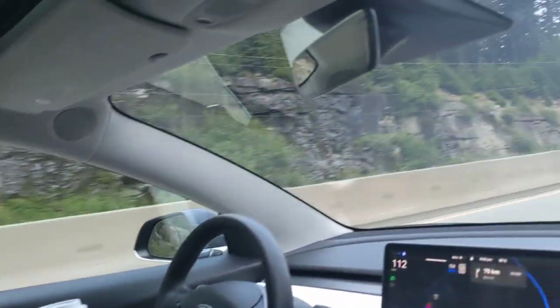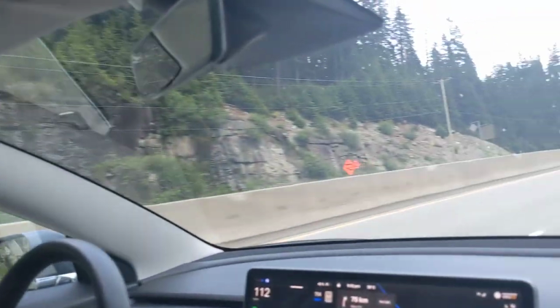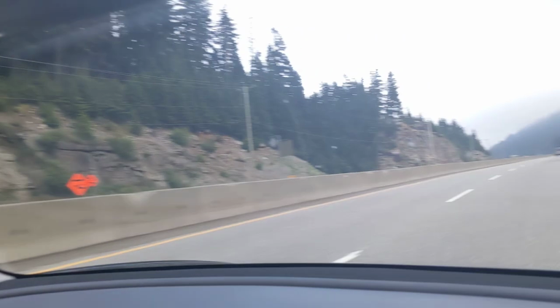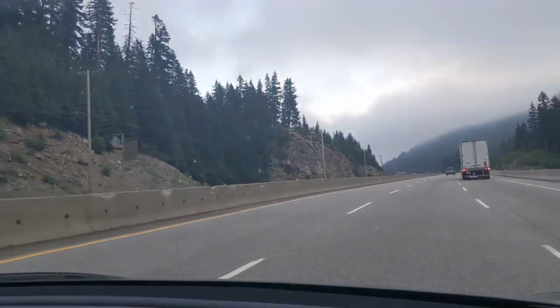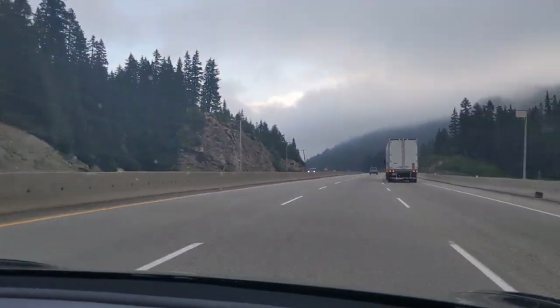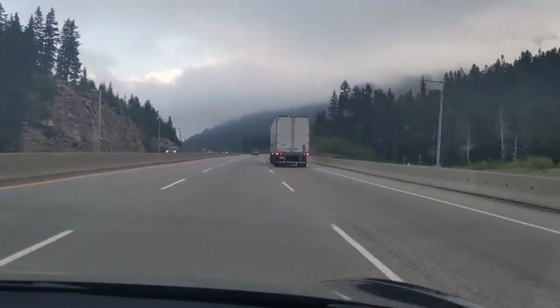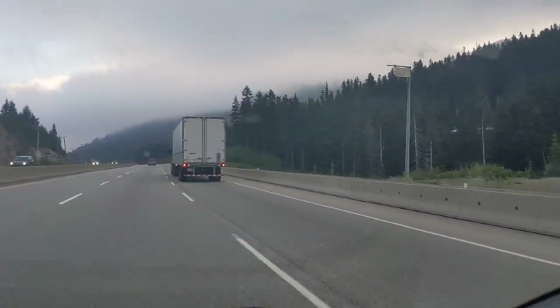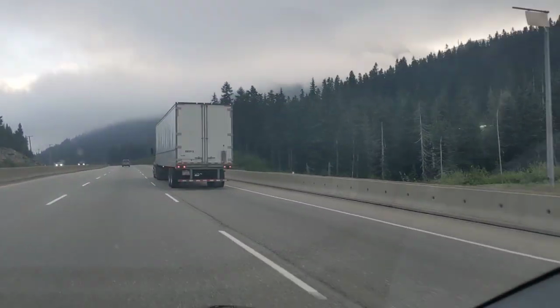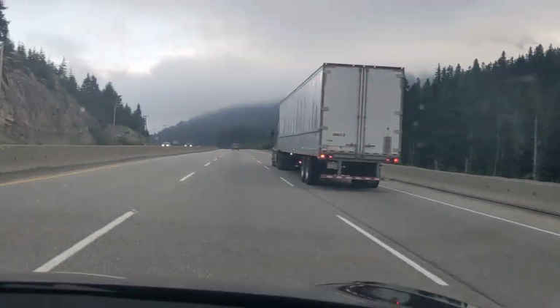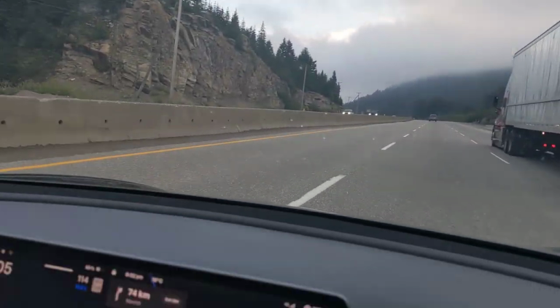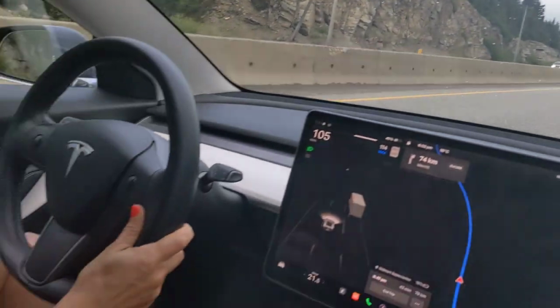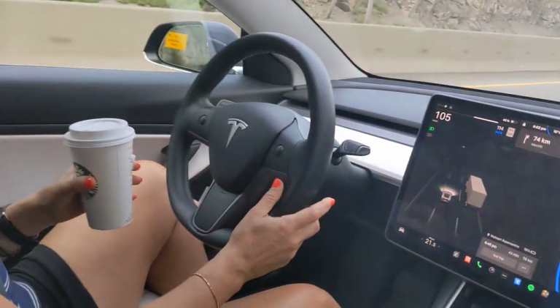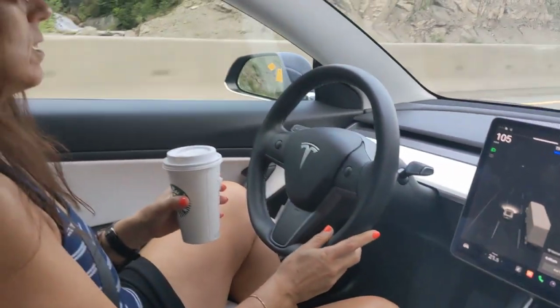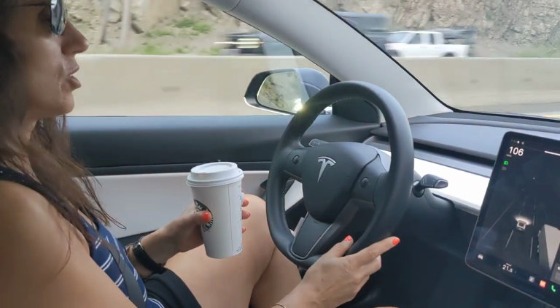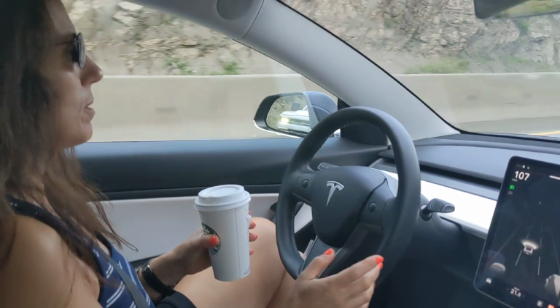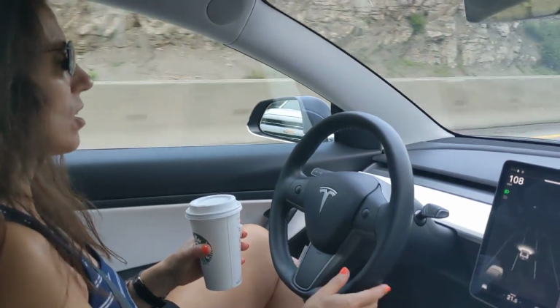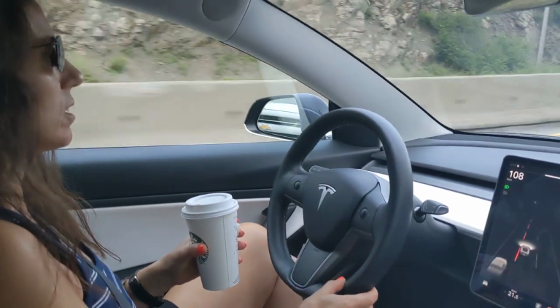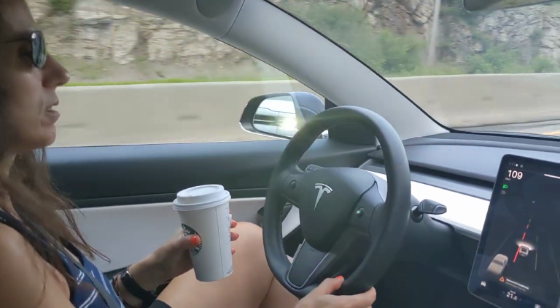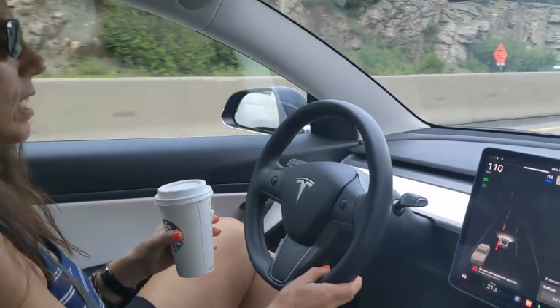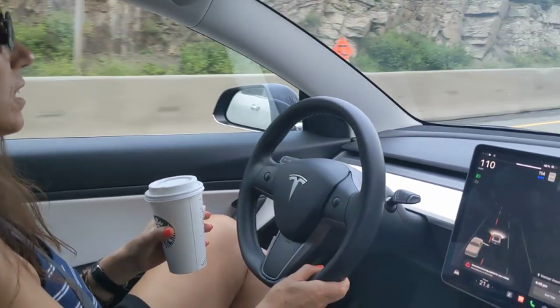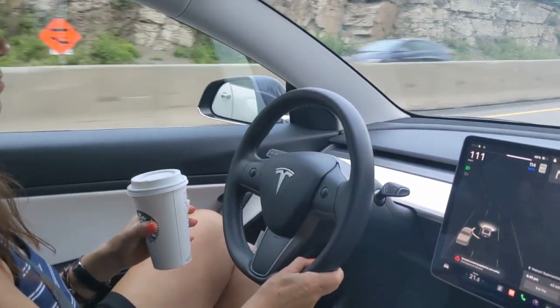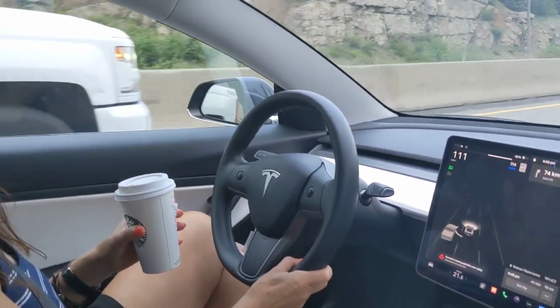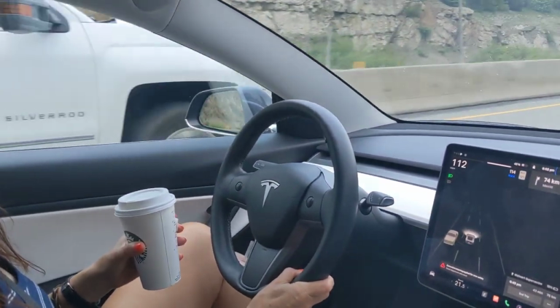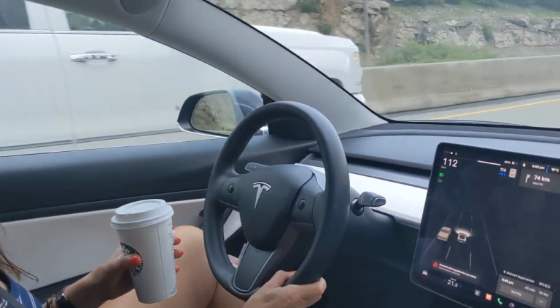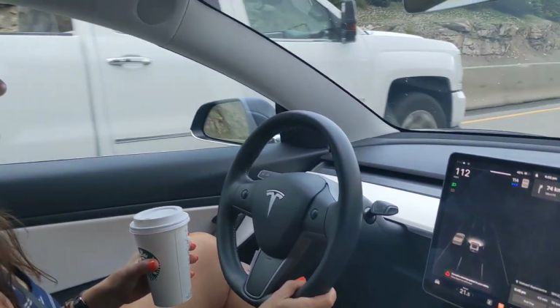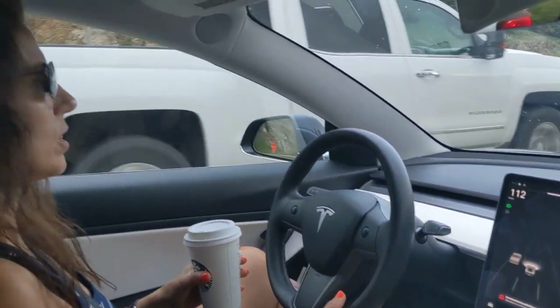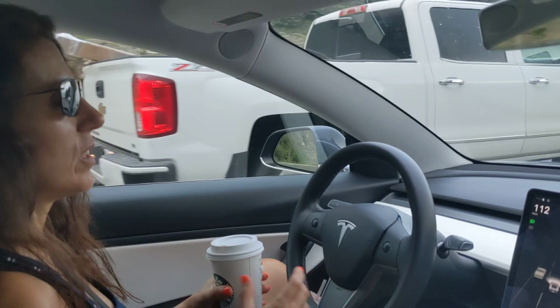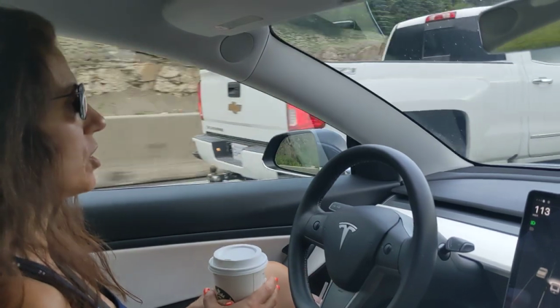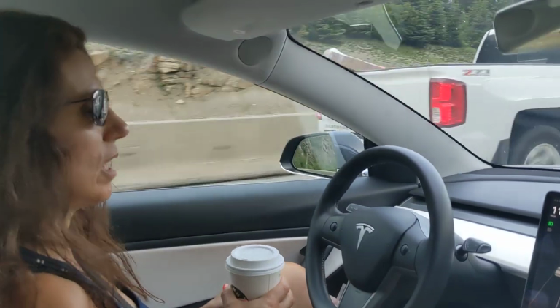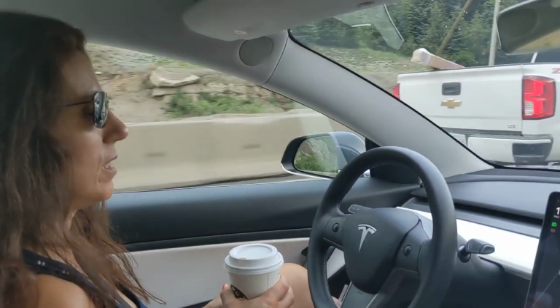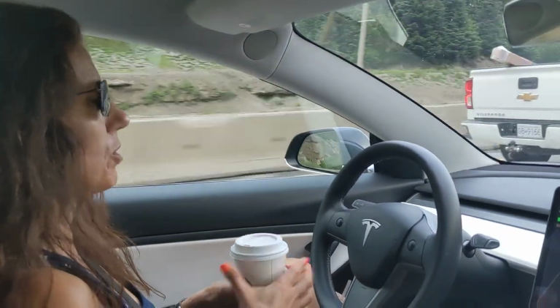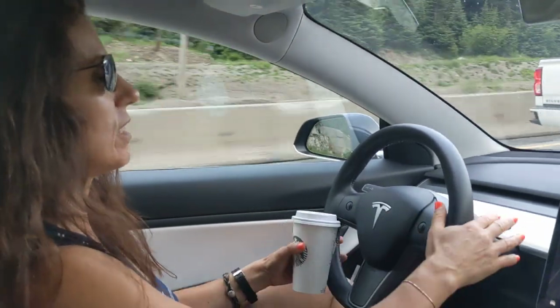Oh it's turning — whoa, it's just slowing down. Not sure why, maybe because it saw a truck. Yeah you see that going off to the side so it'll definitely alert you. I mean it's pretty safe.